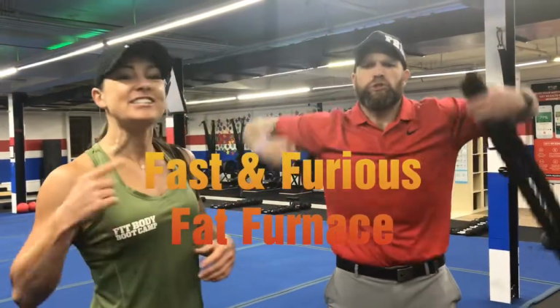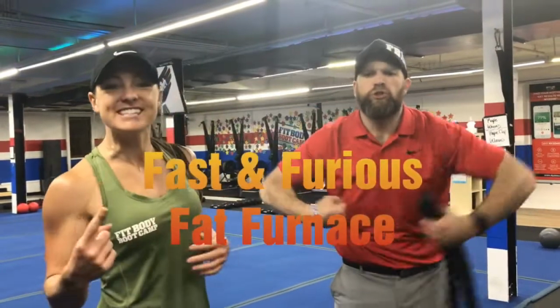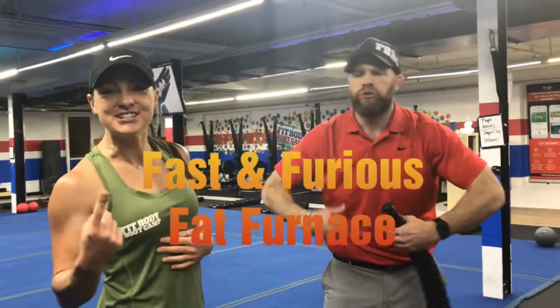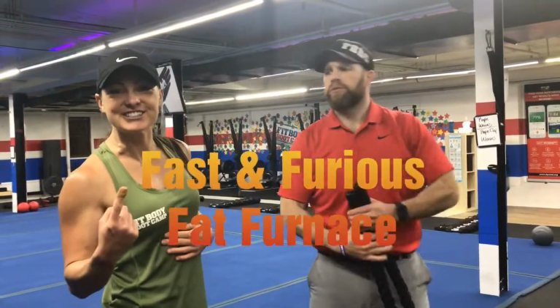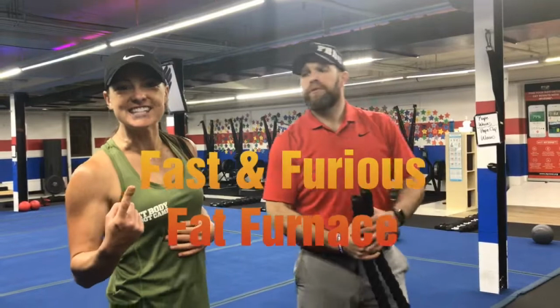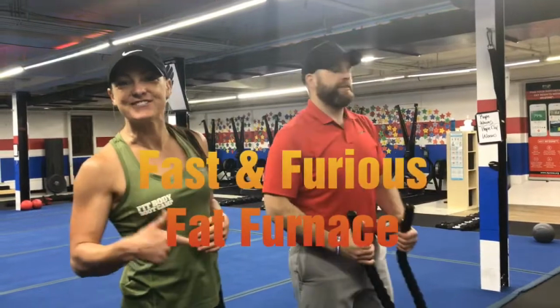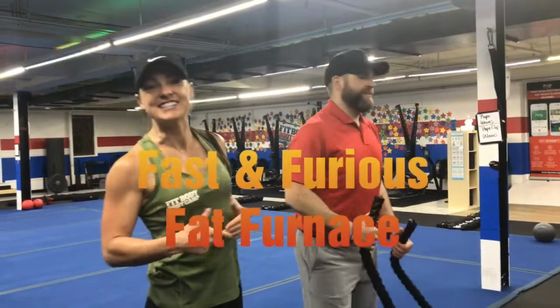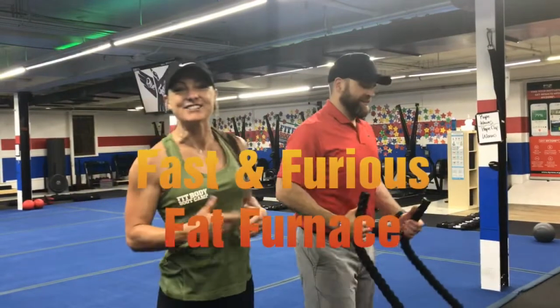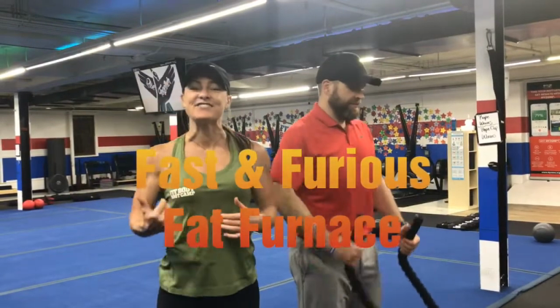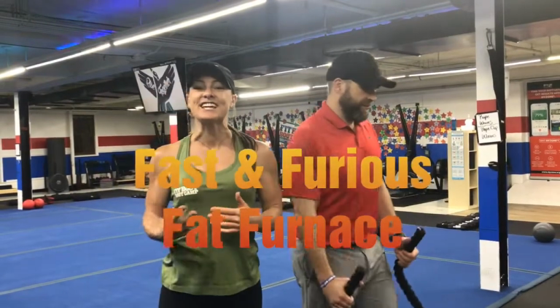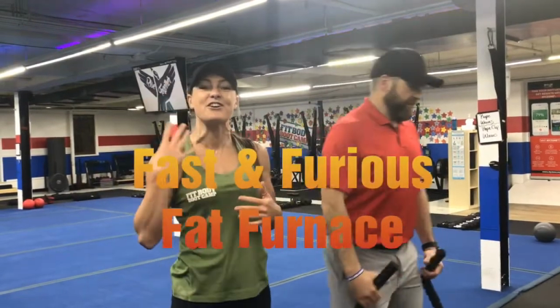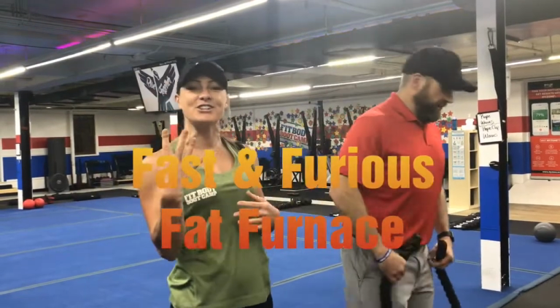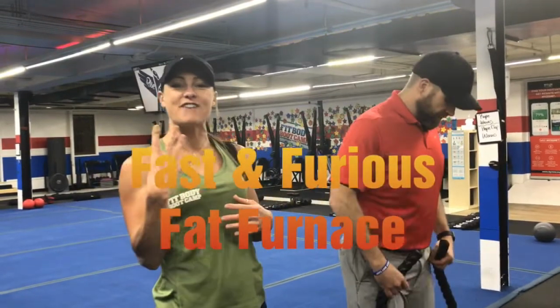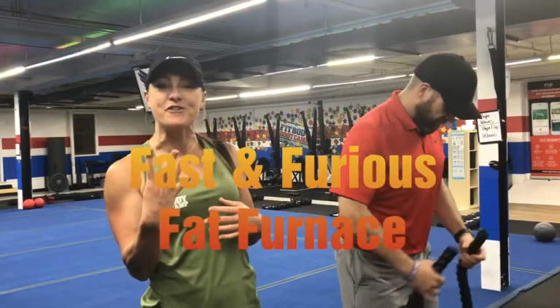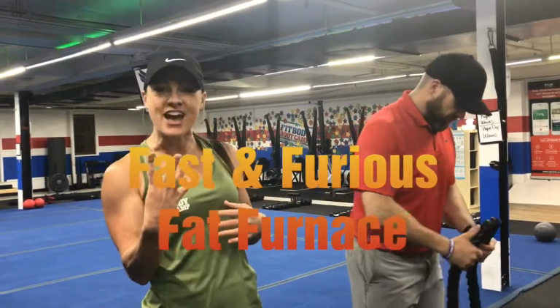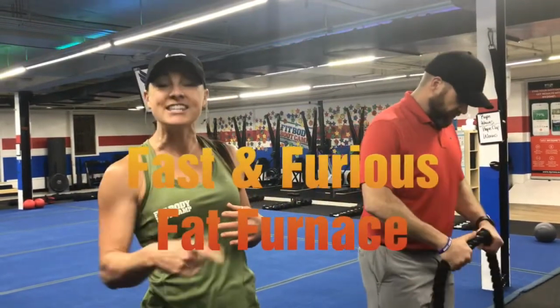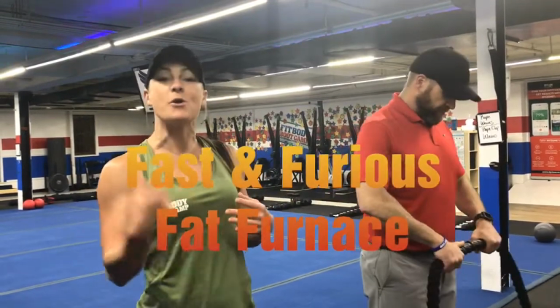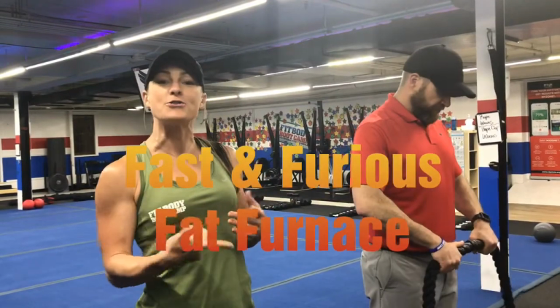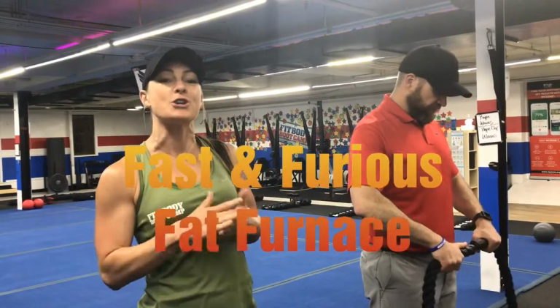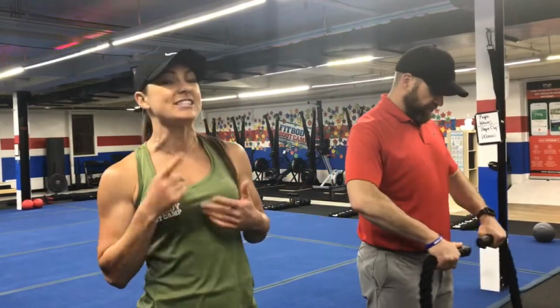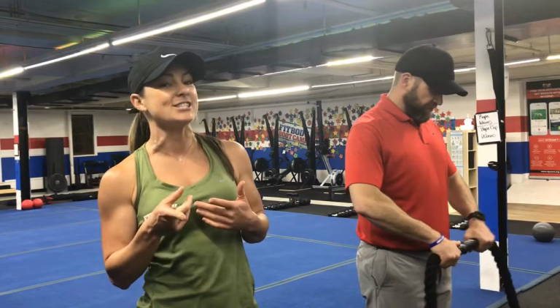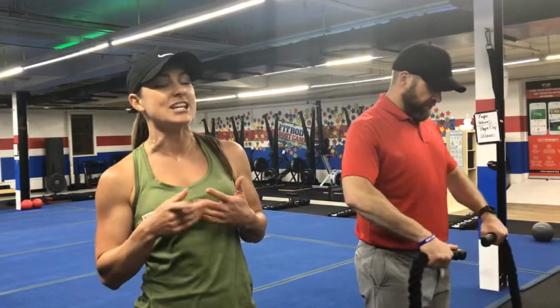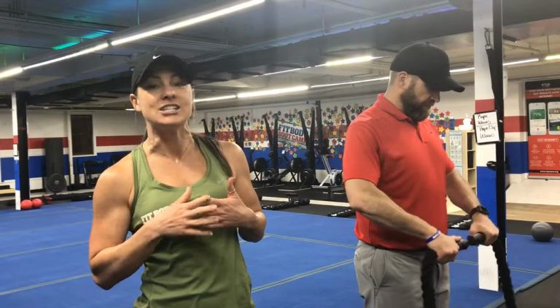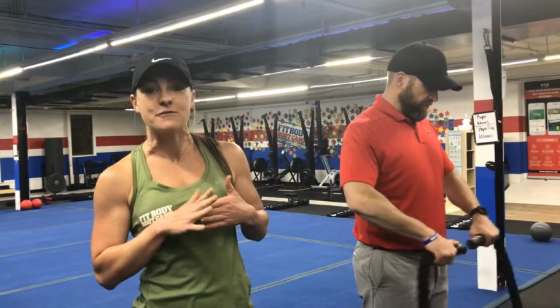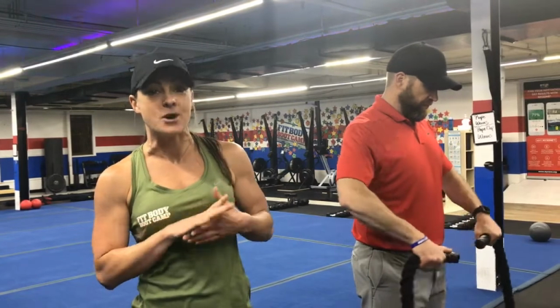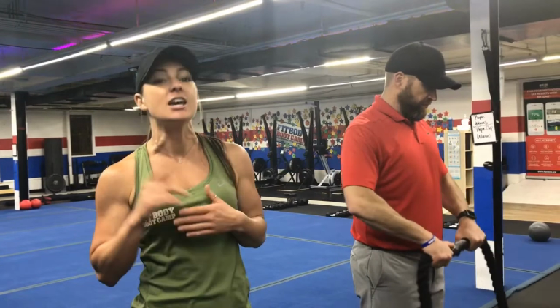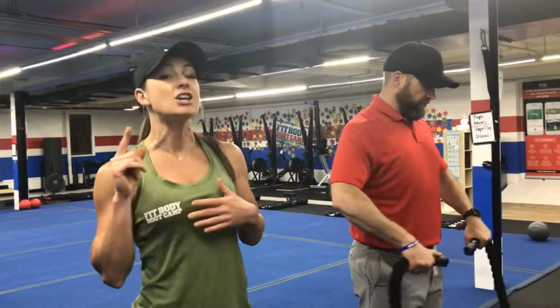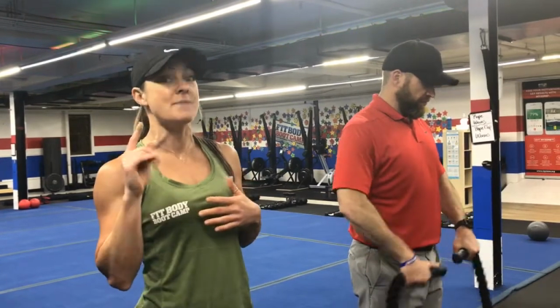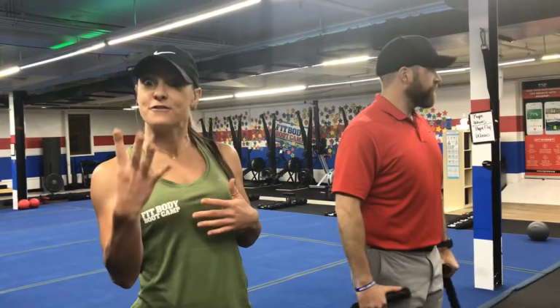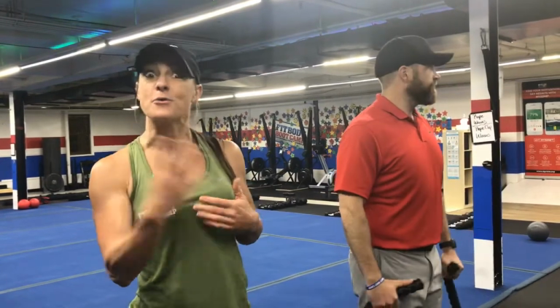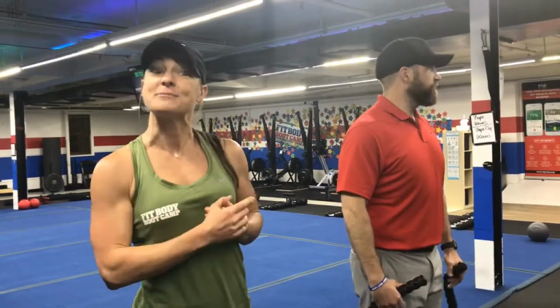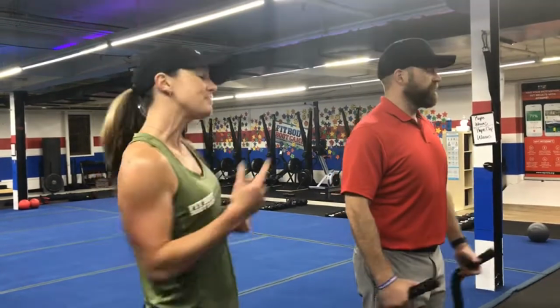So six stations, one exercise at each, 15 seconds to work, 15 seconds to rotate — you'll do that for four rounds. We'll go through and show six new stations at the halfway mark, and then four more rounds.